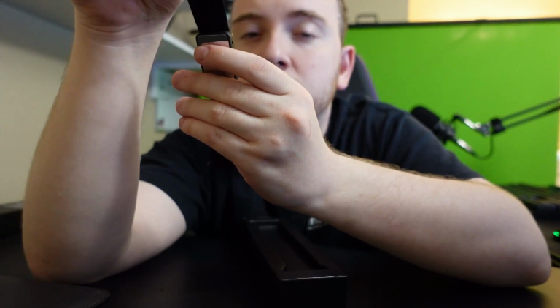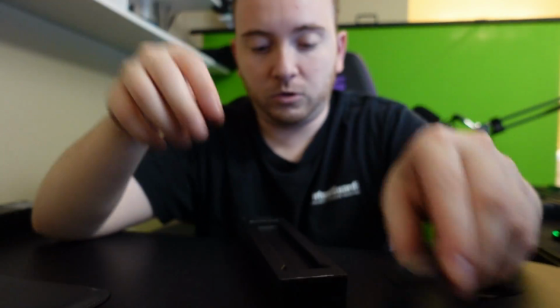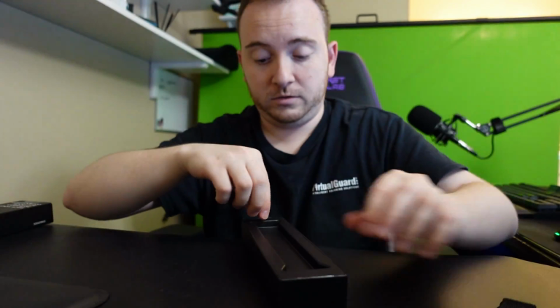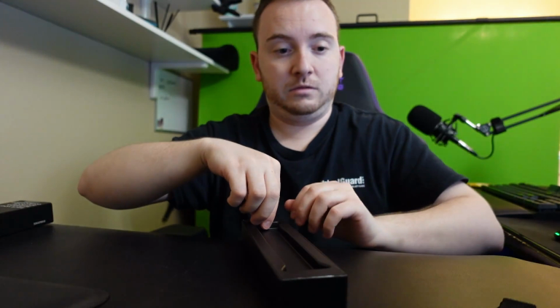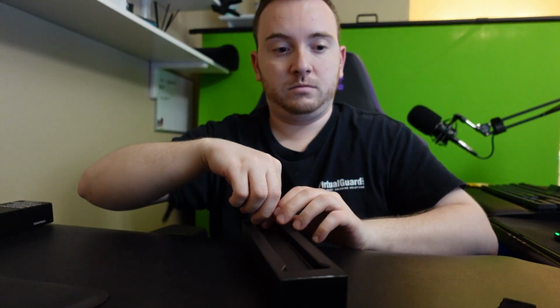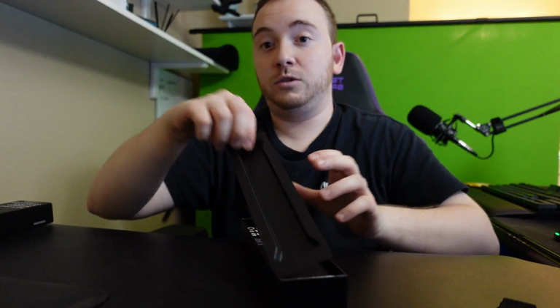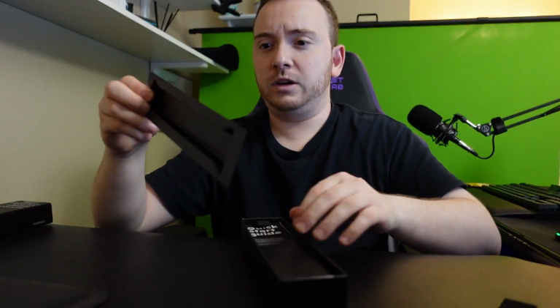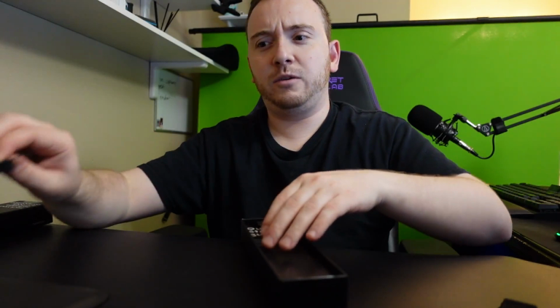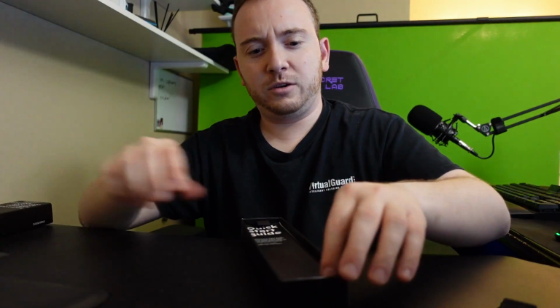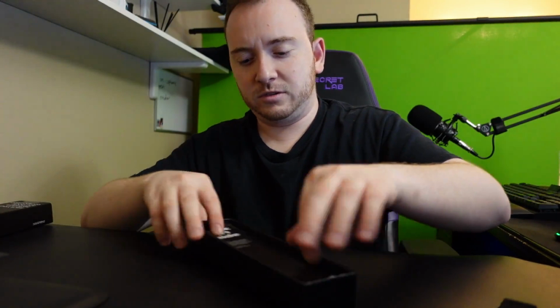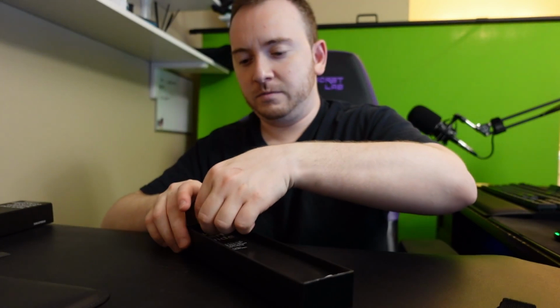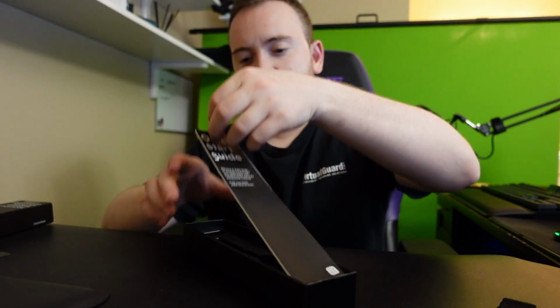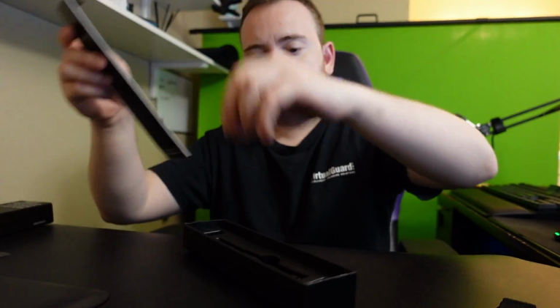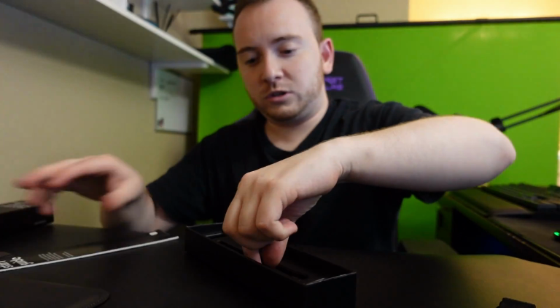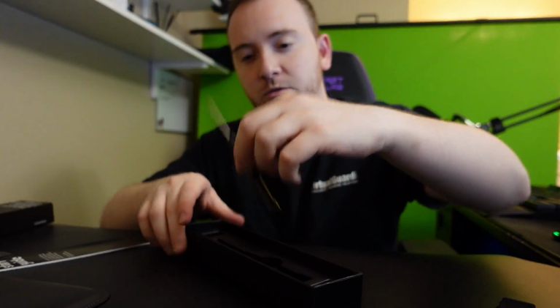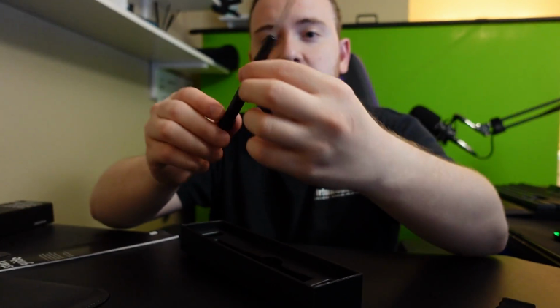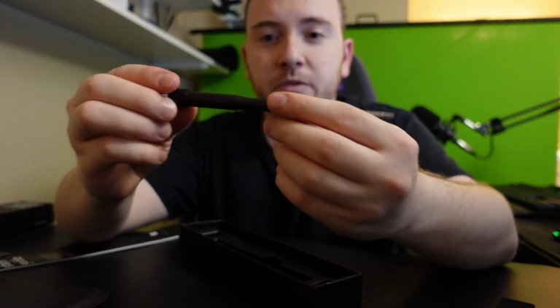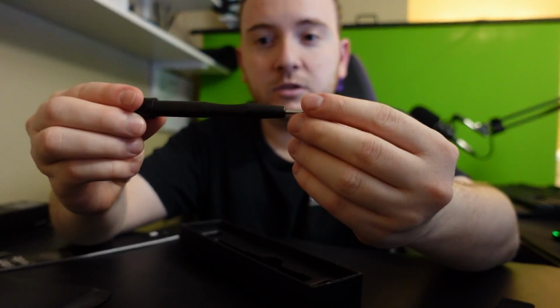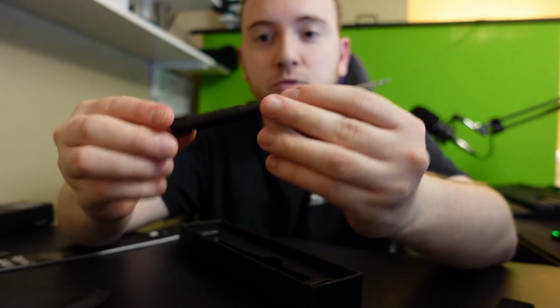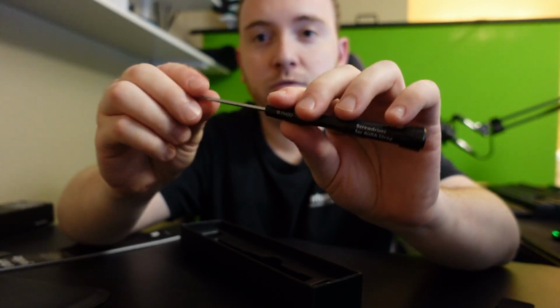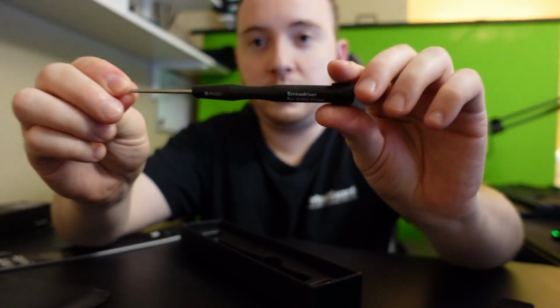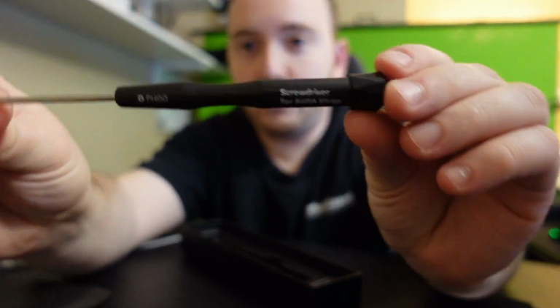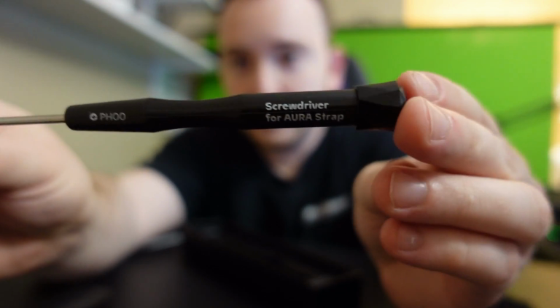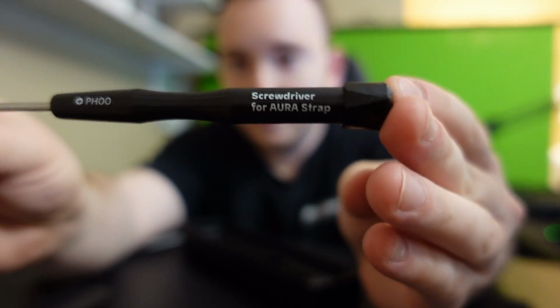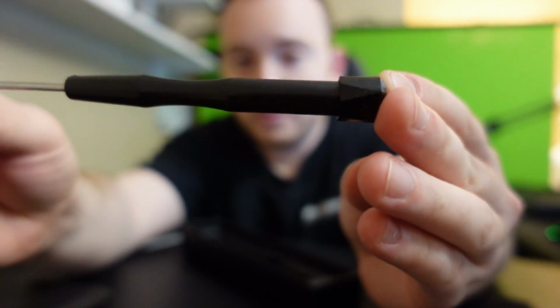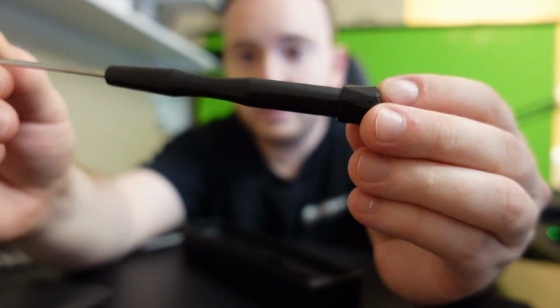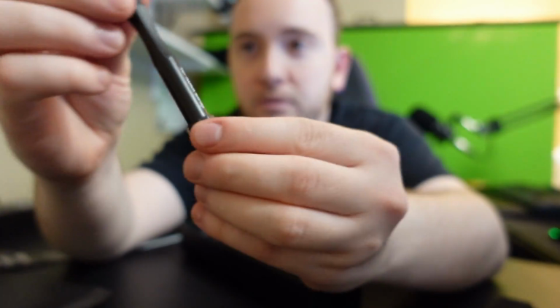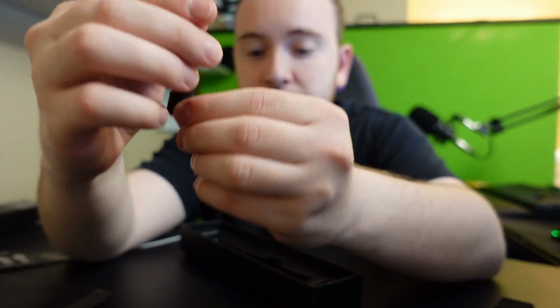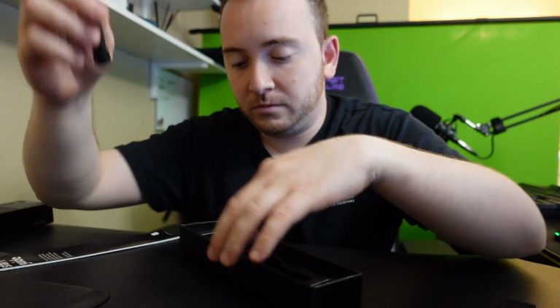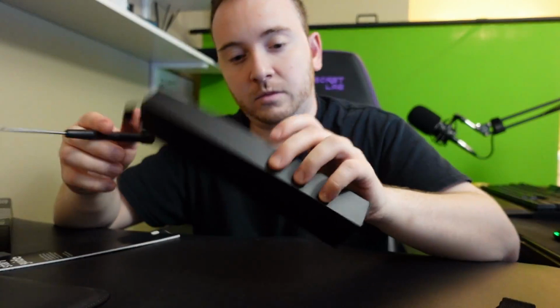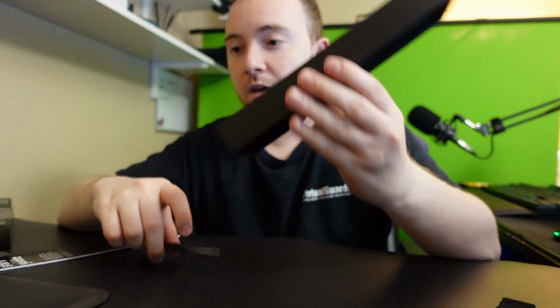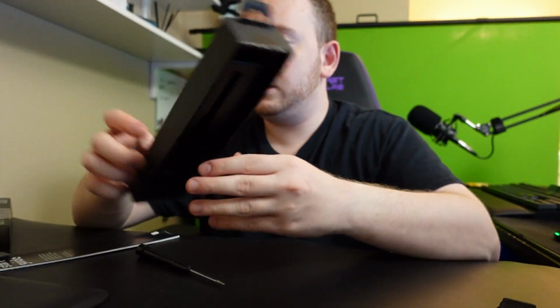I have no idea why it's making weird noises. We've got the instruction manual right here and the screwdriver for the Aura band, and that's it.